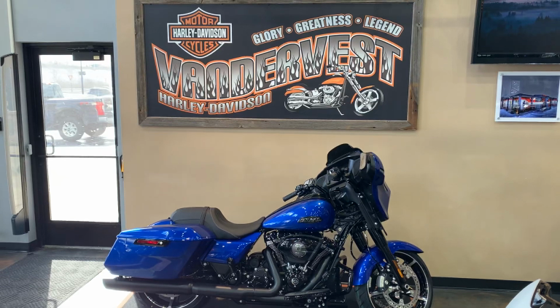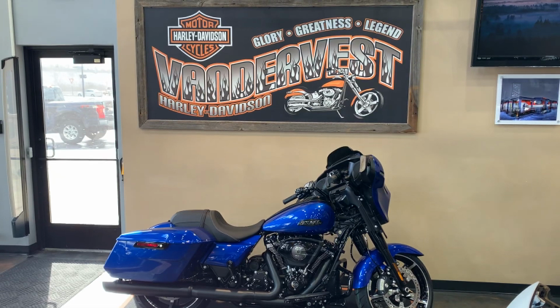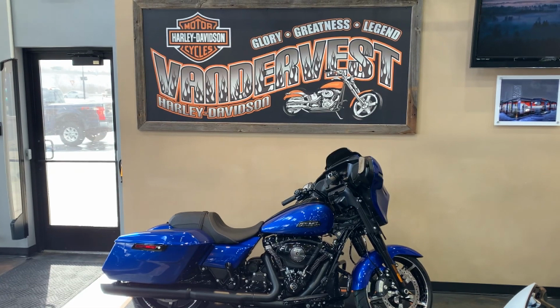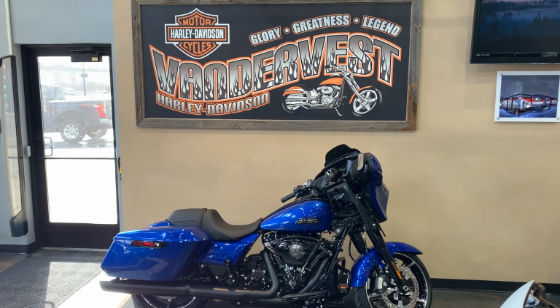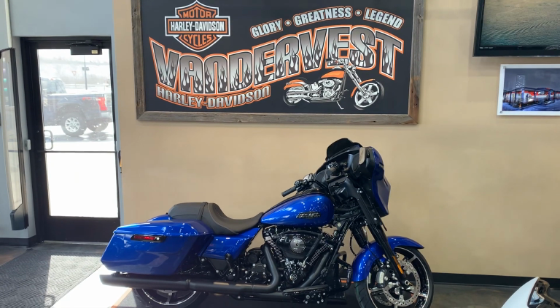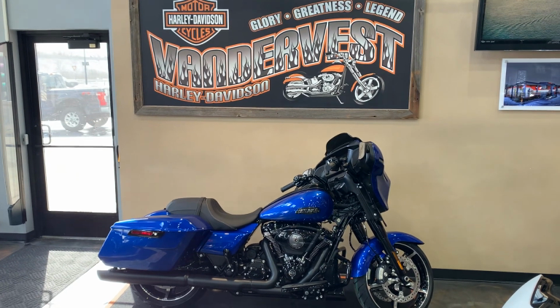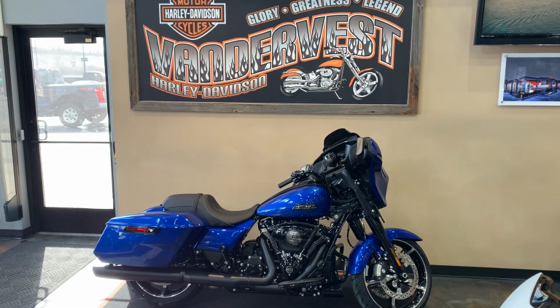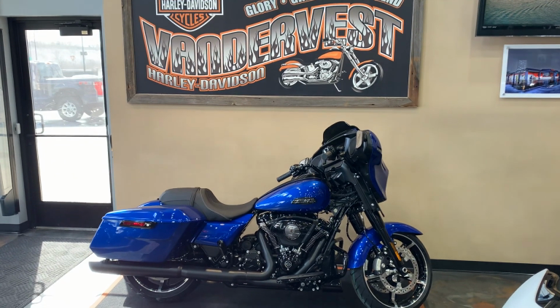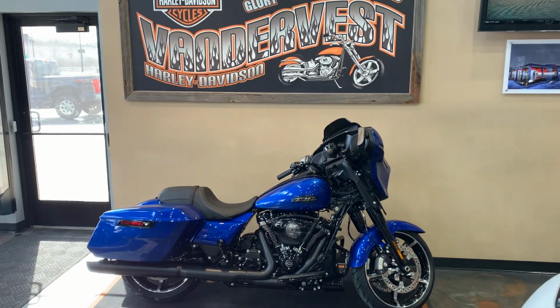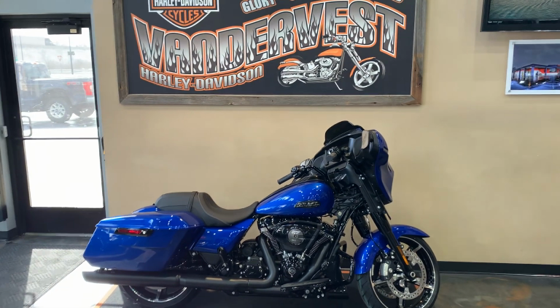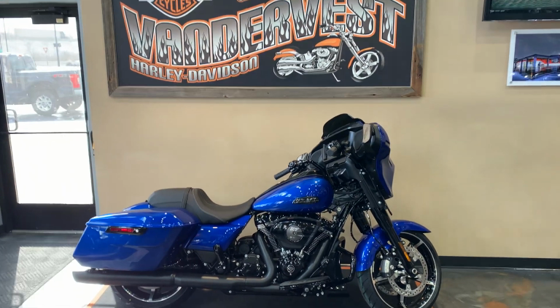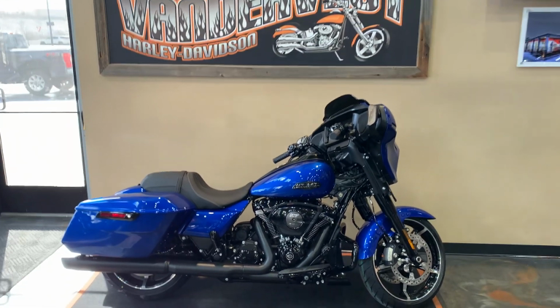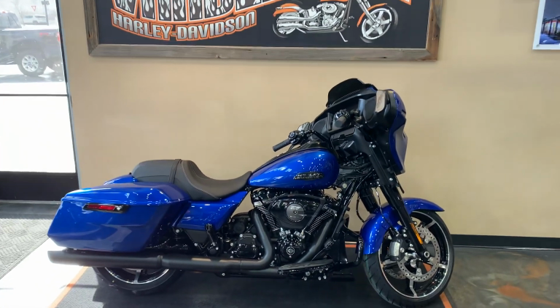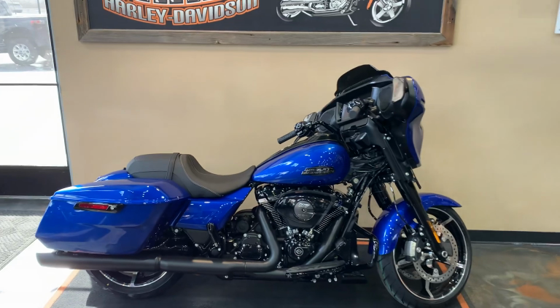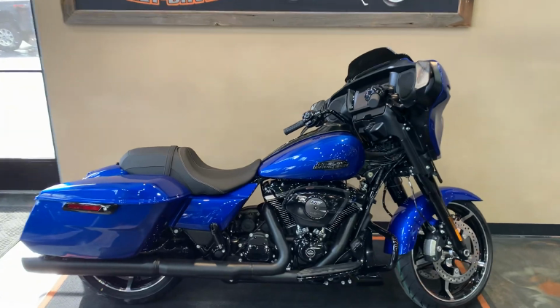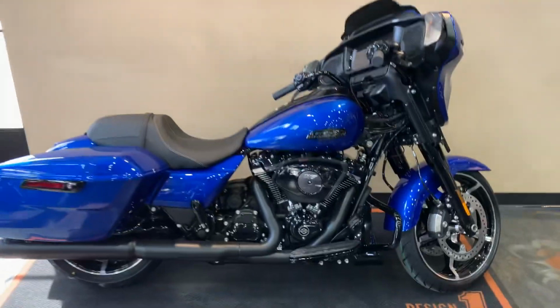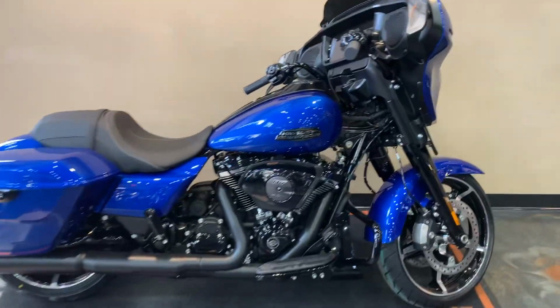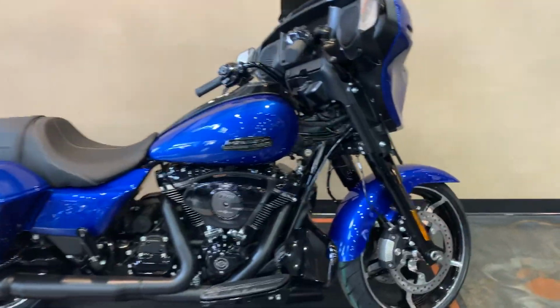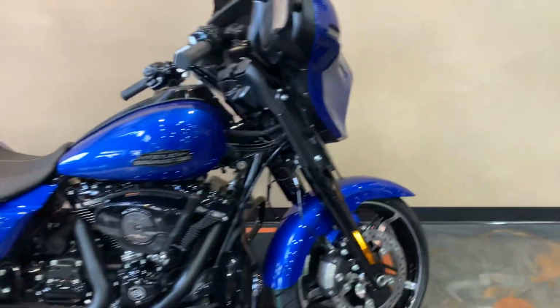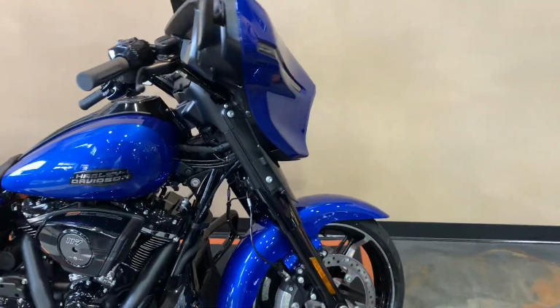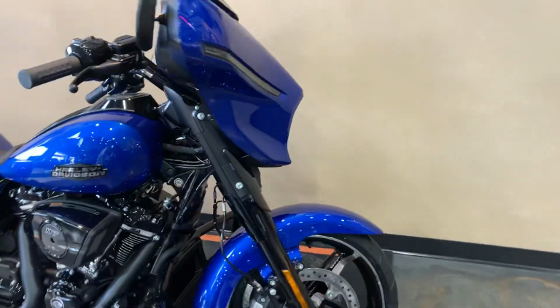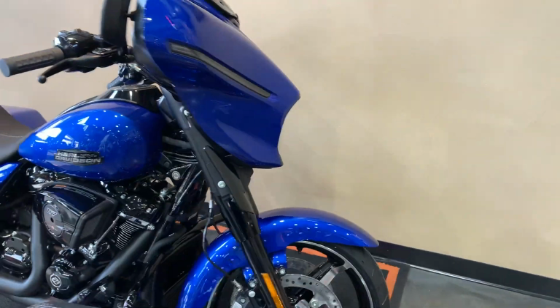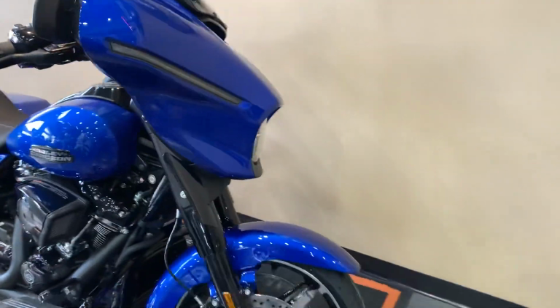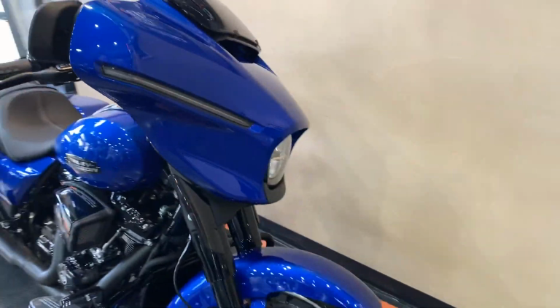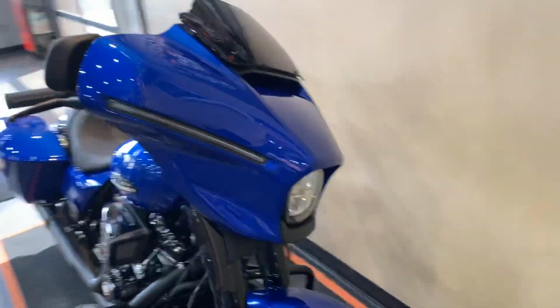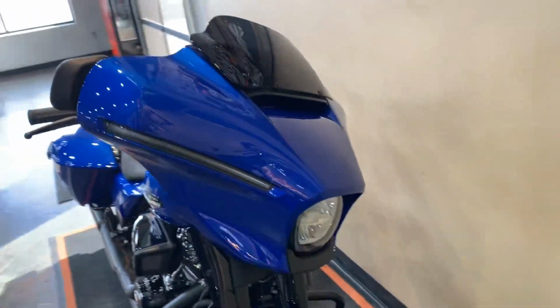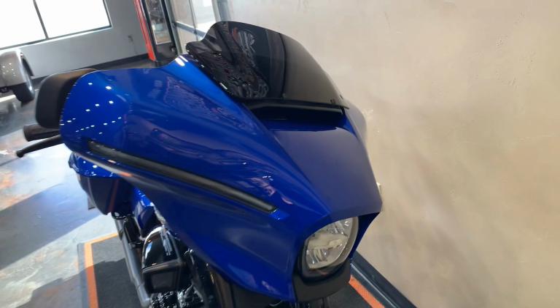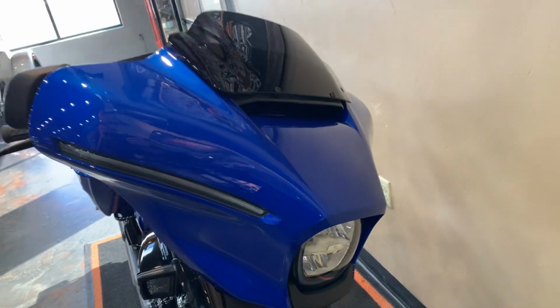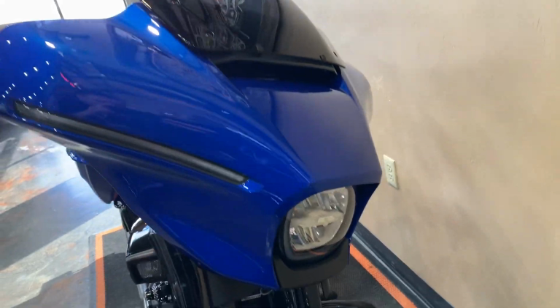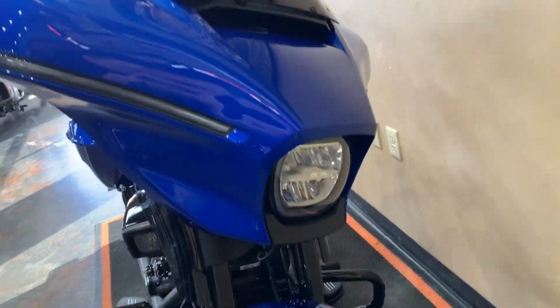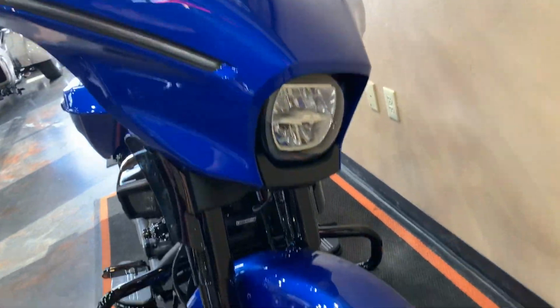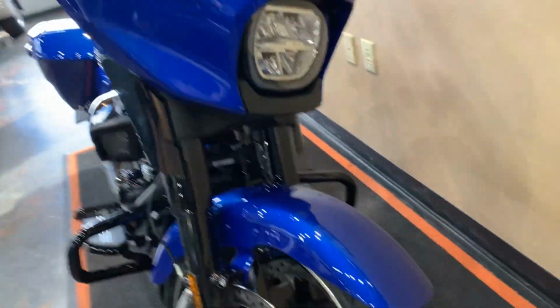Got a 2024 Blue Burst Black finish Street Glide. As you can see, it's got the whole new redesign front fairing and lighting.